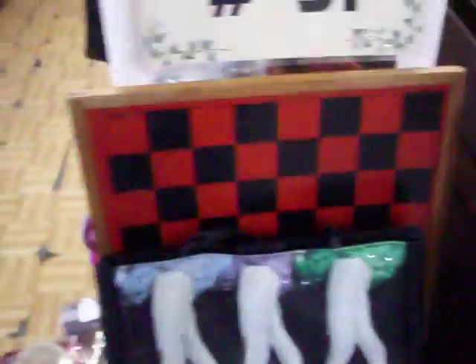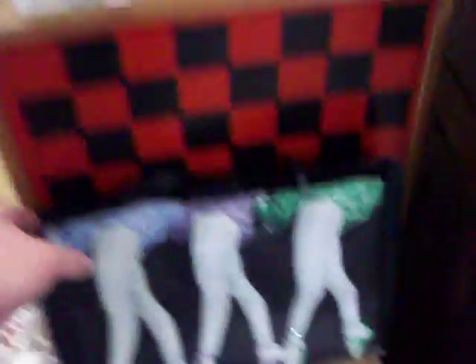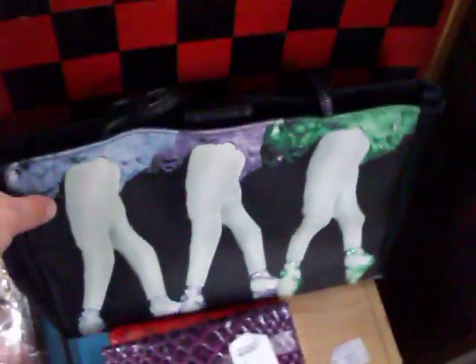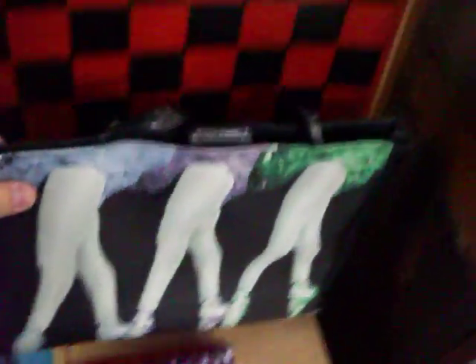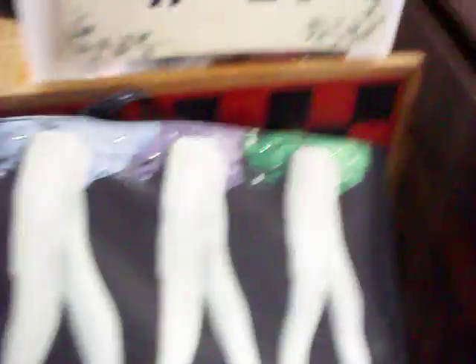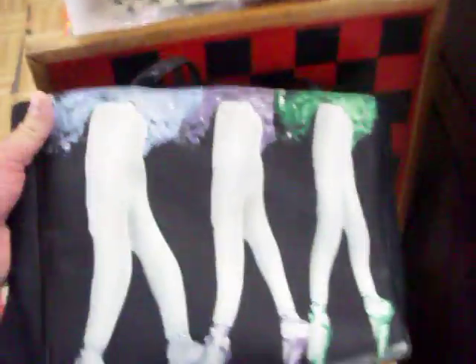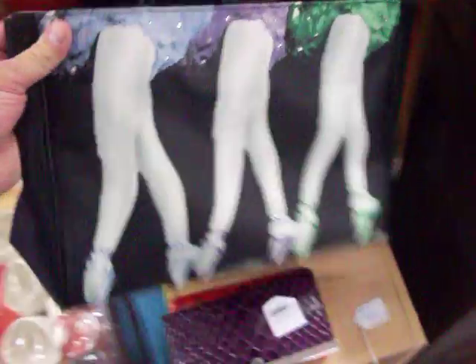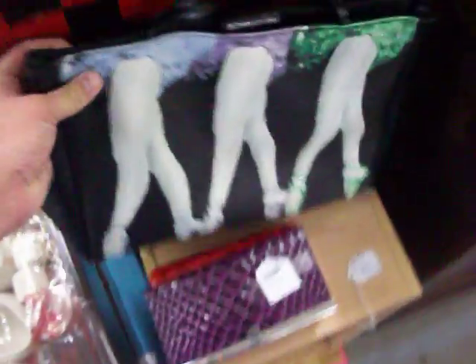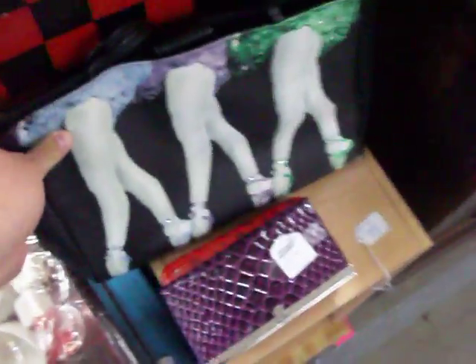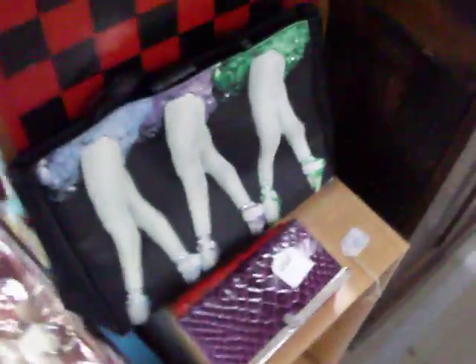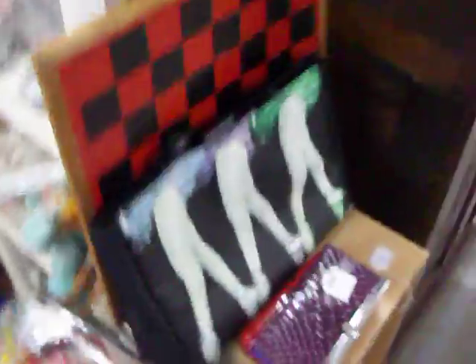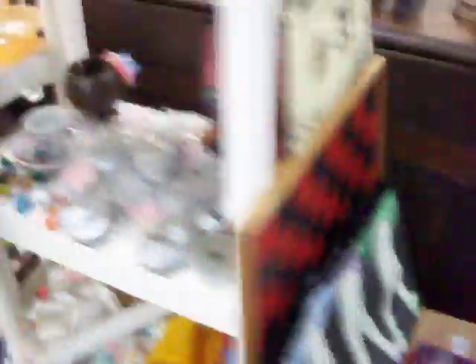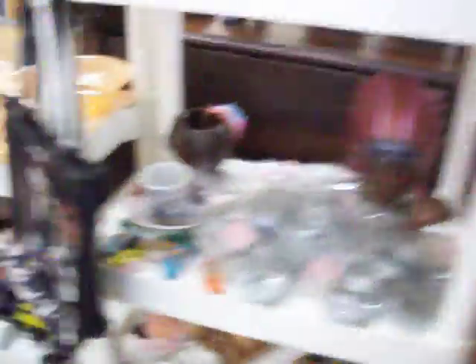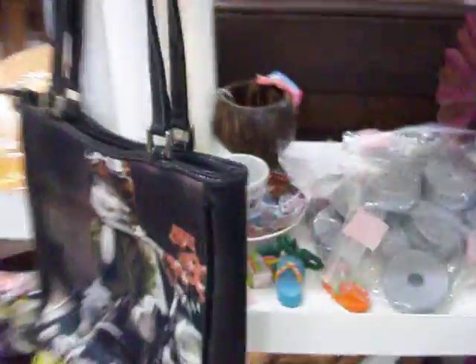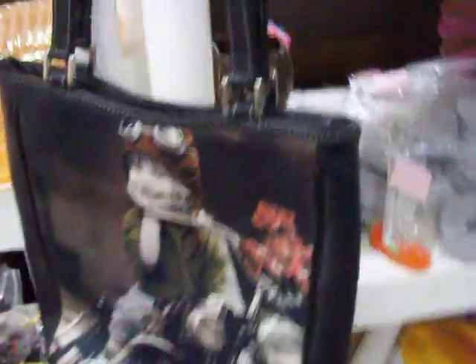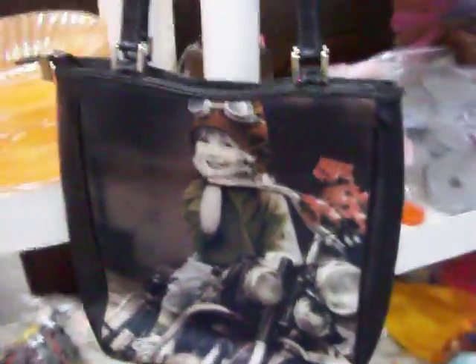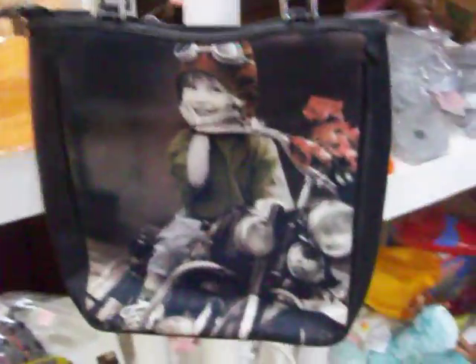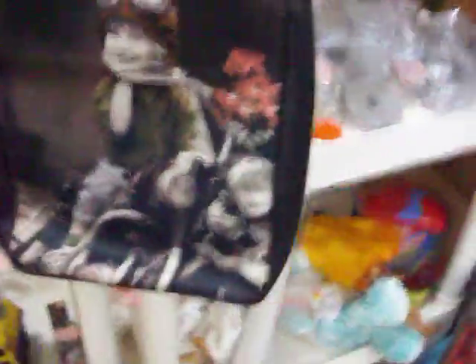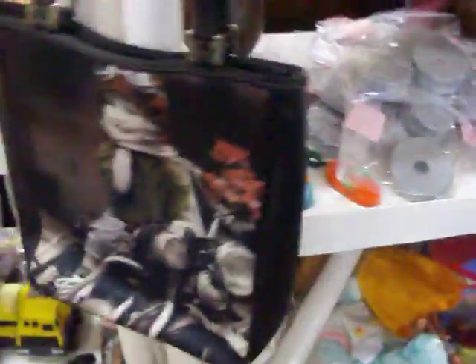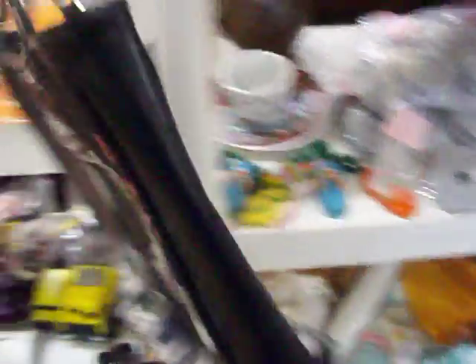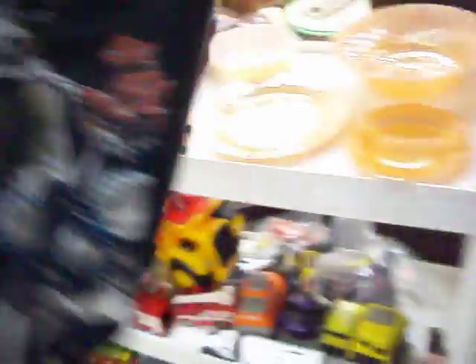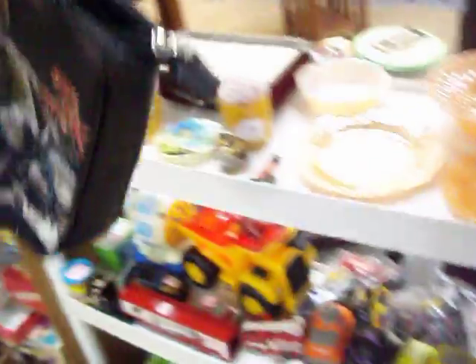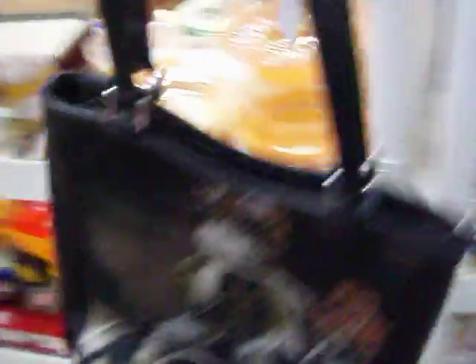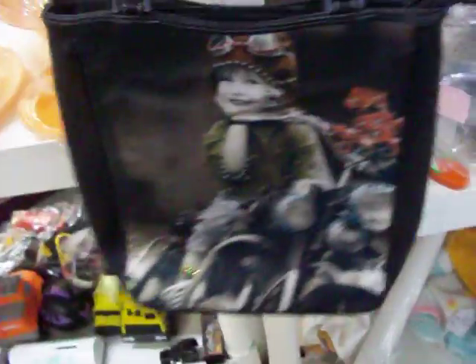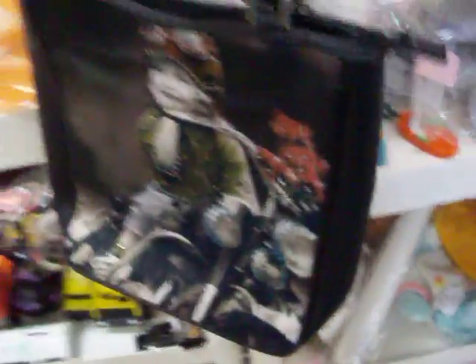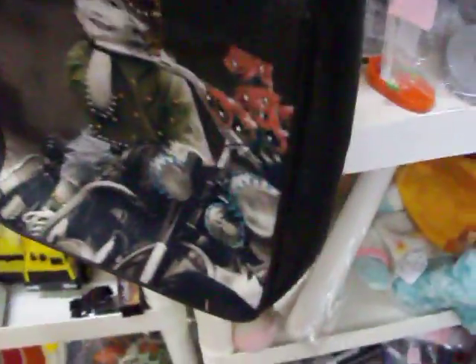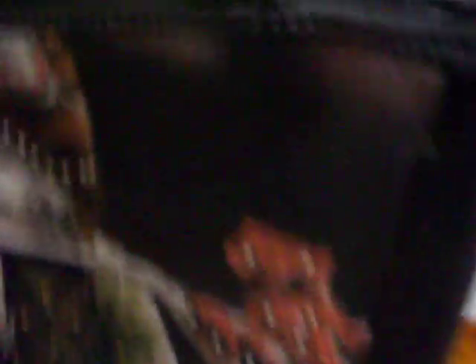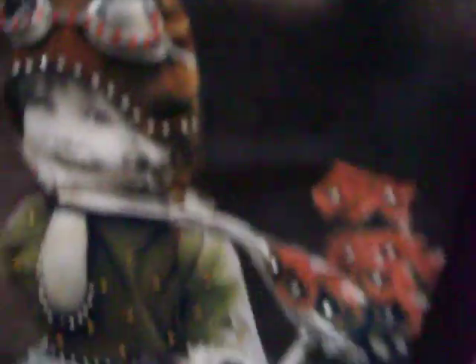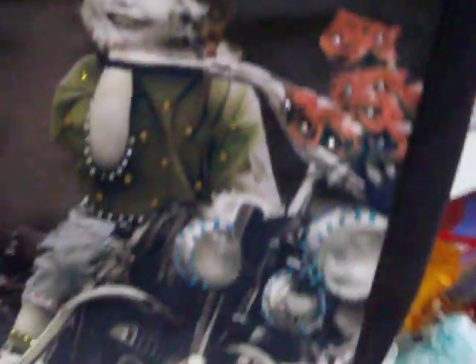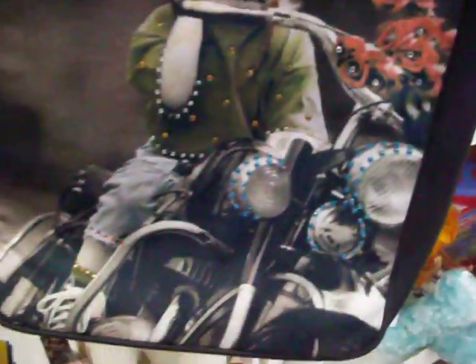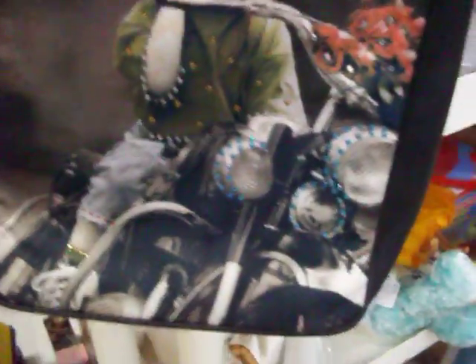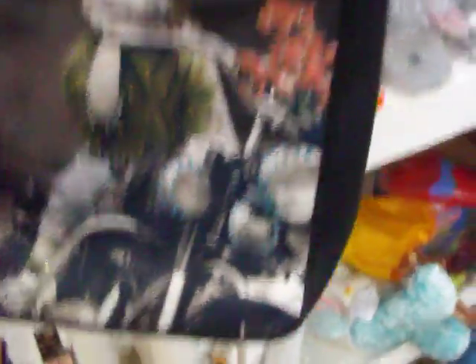Have a real nice purse right here for just $12. Got another one slightly smaller for $10. This one has the image on both sides, actually. The other side has little jewels just like the other purse does on this side.